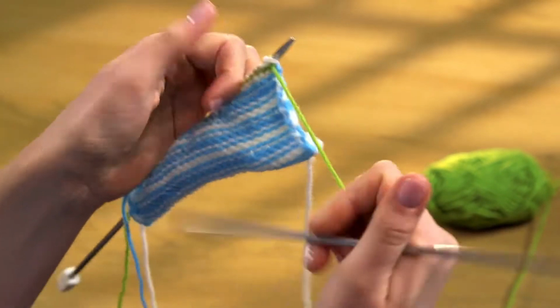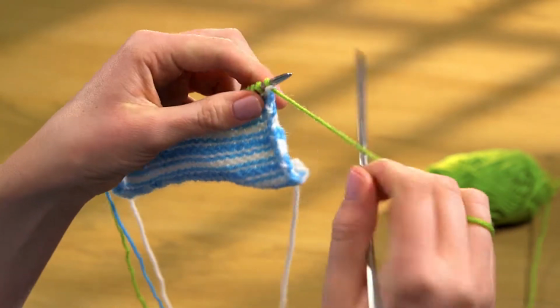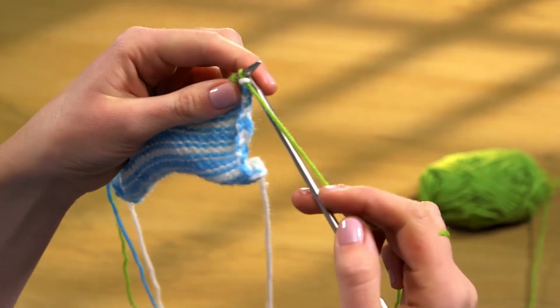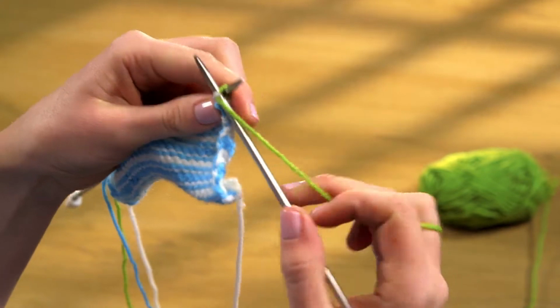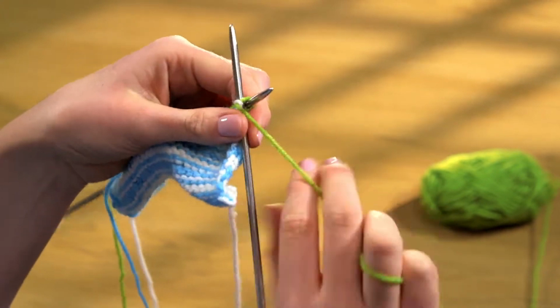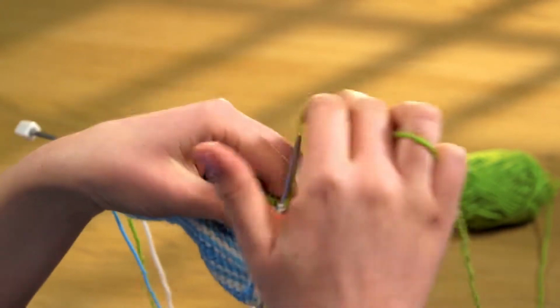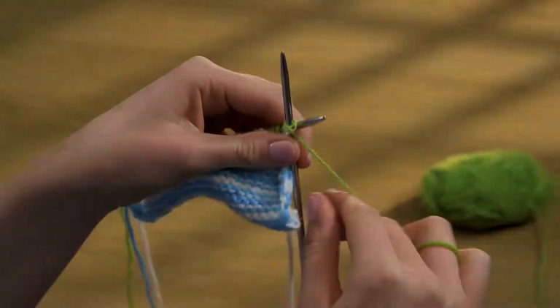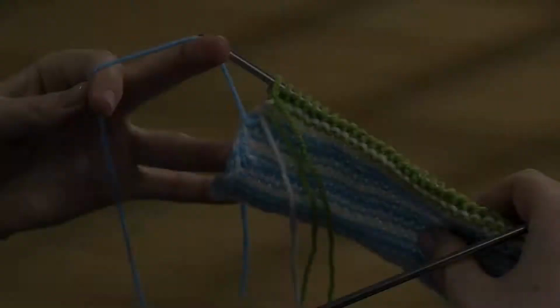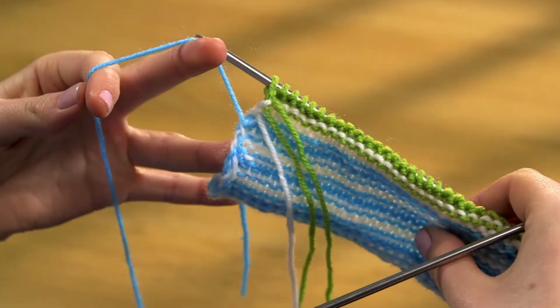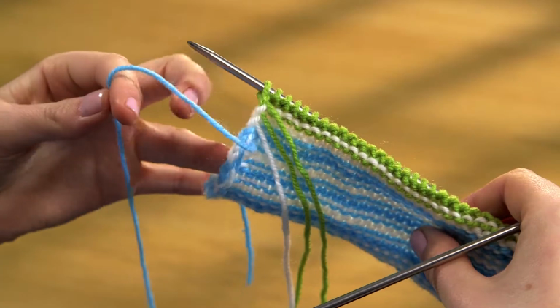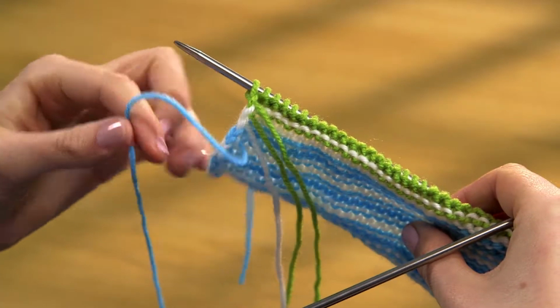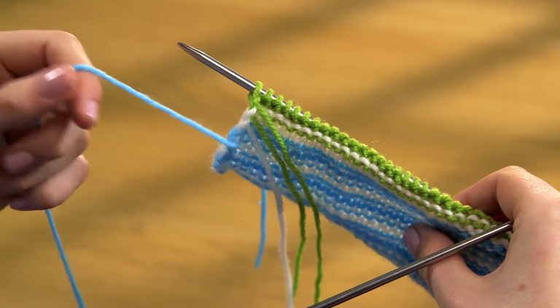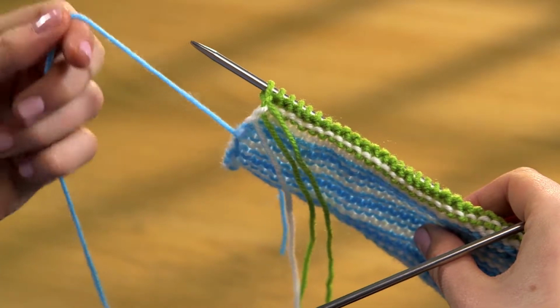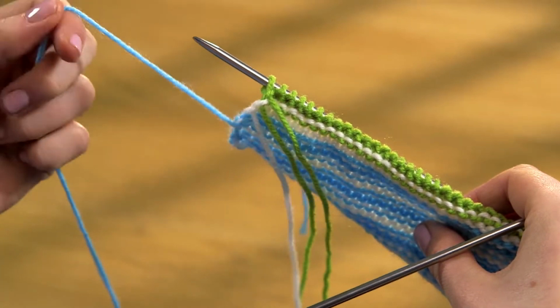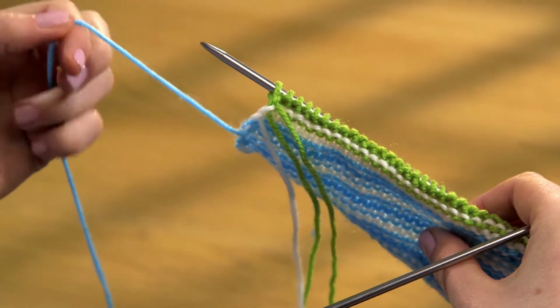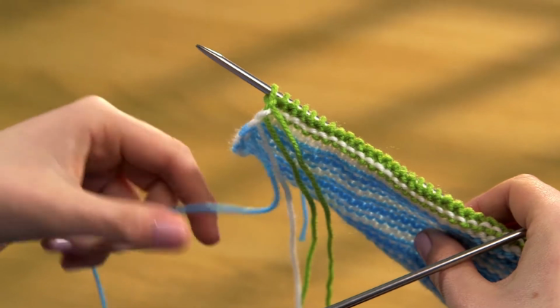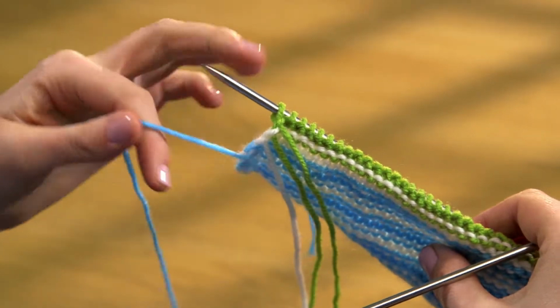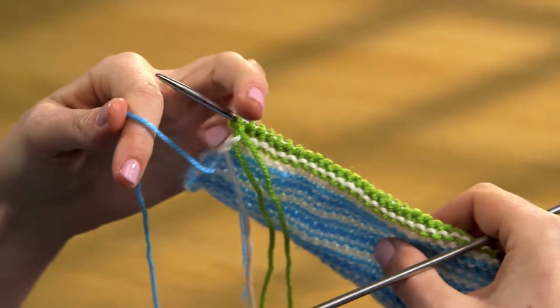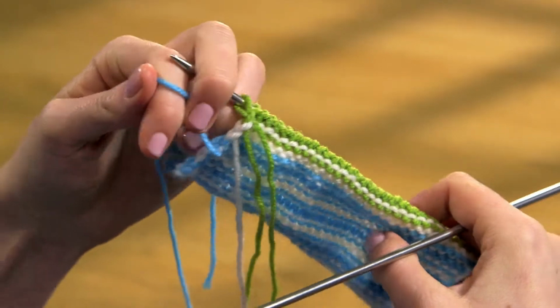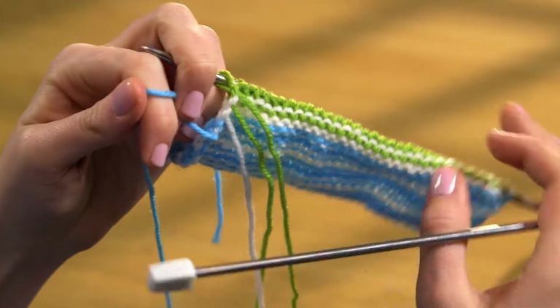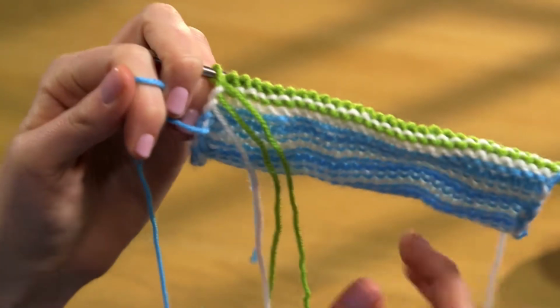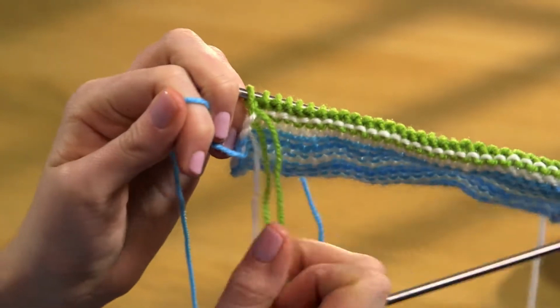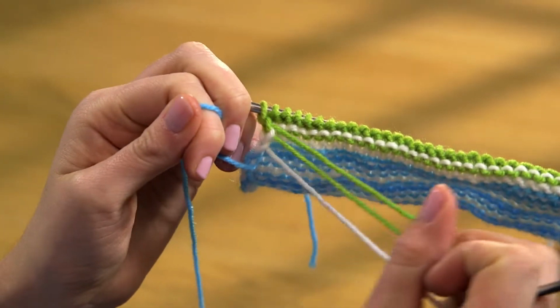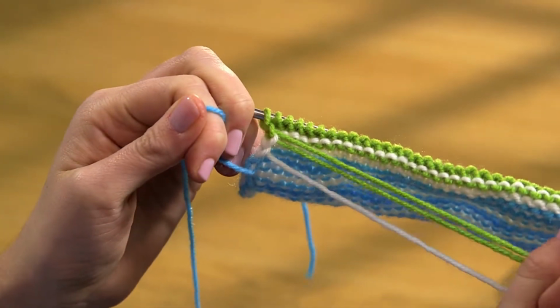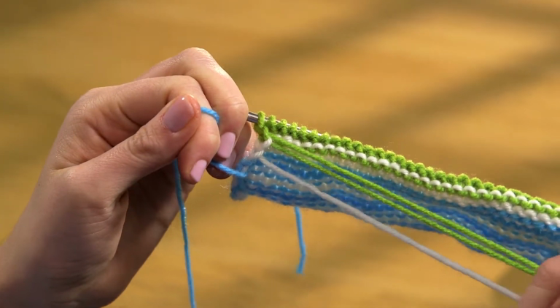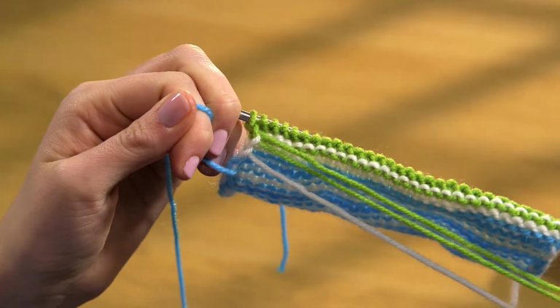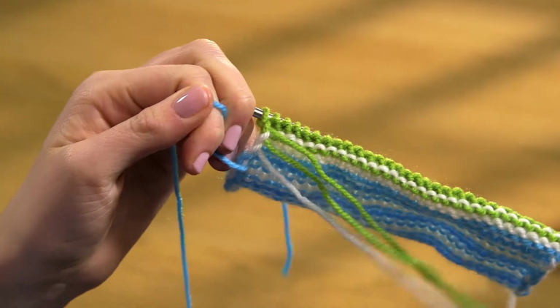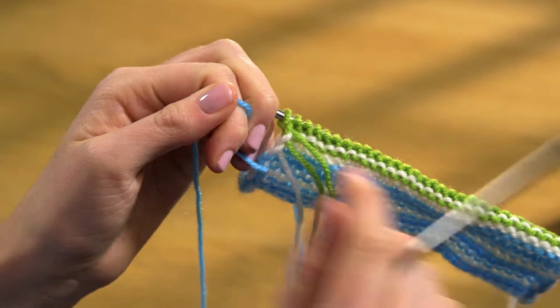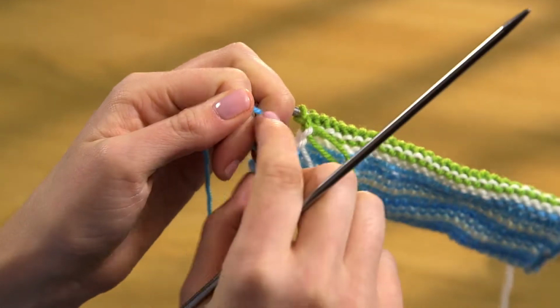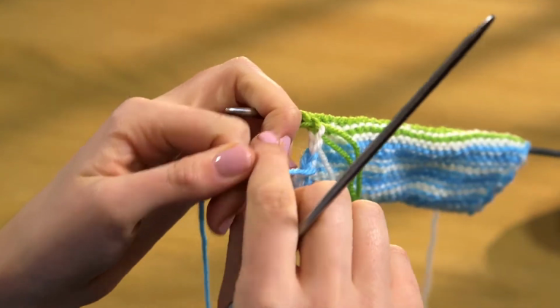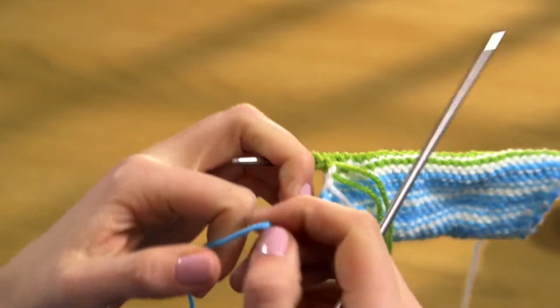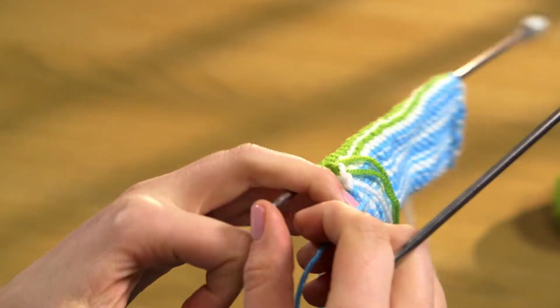Purl the next row. Work the next stripe with the lowest yarn on the right hand side. Keep the other two yarns and the new tail to the left as you start the row so that they won't get twisted.